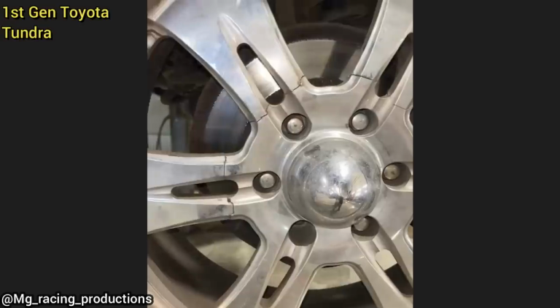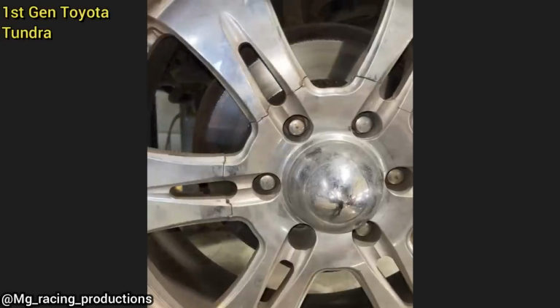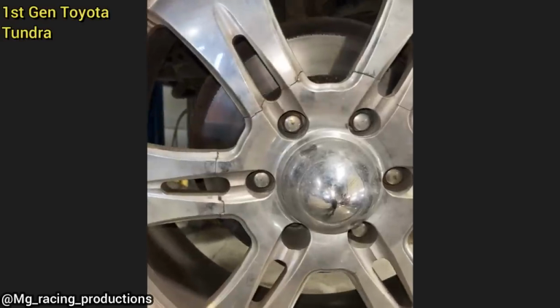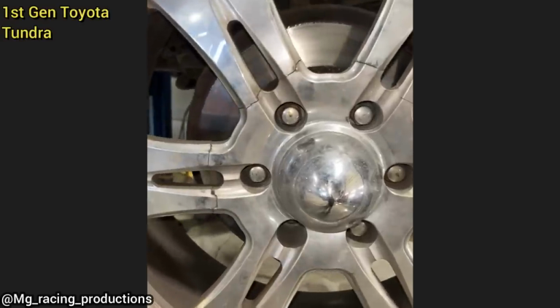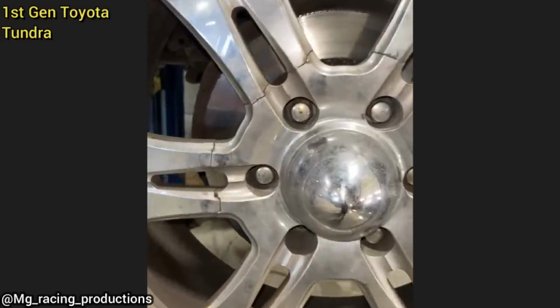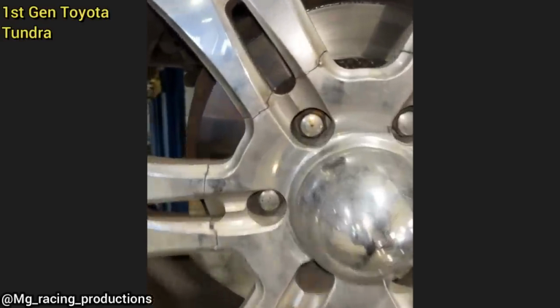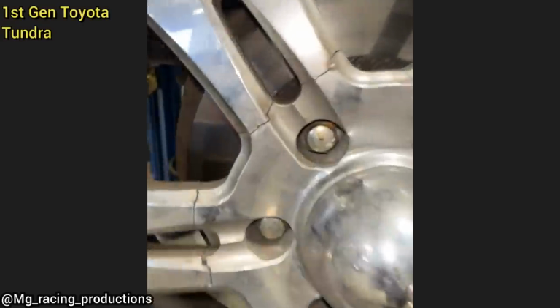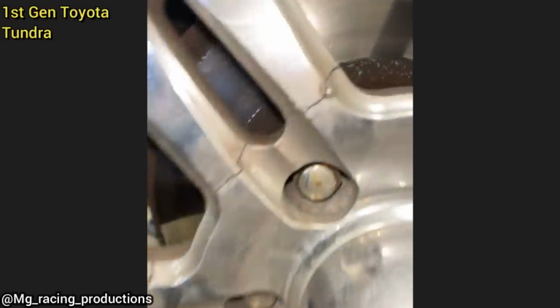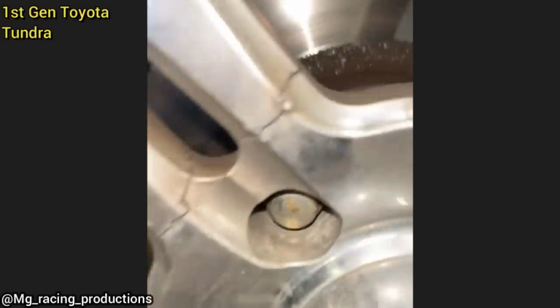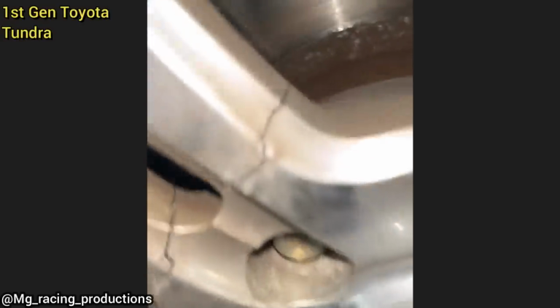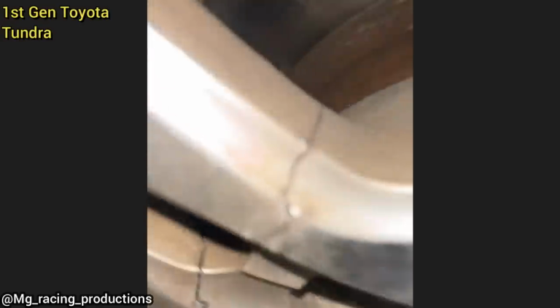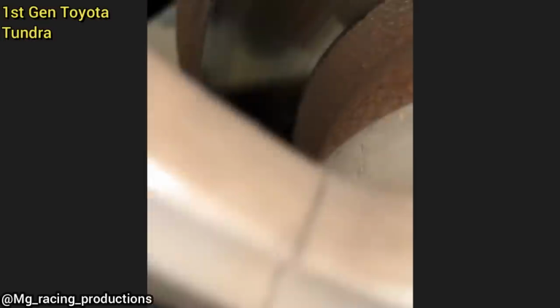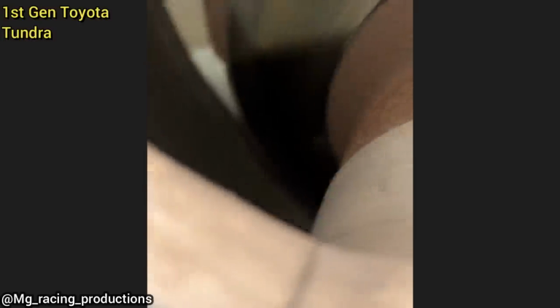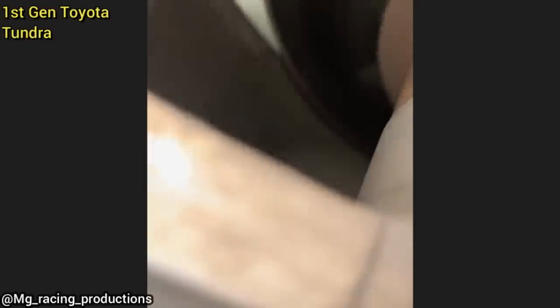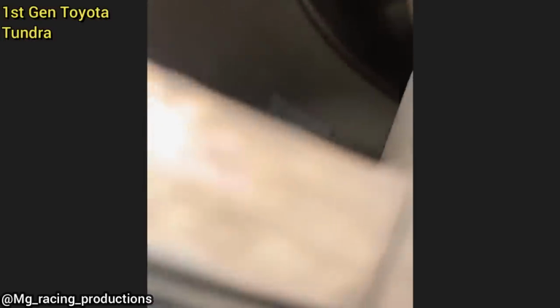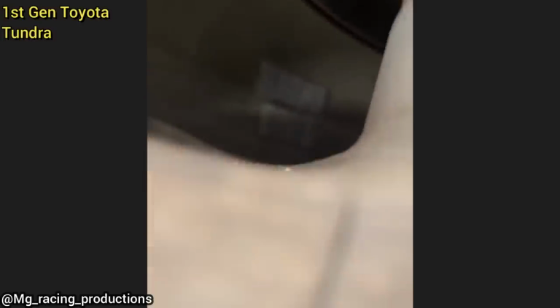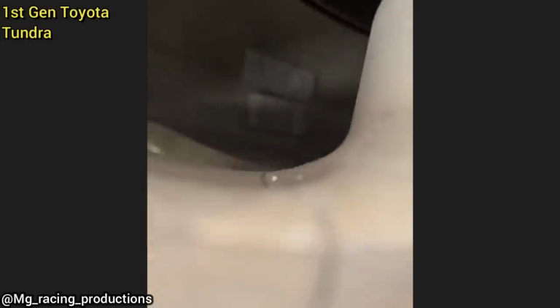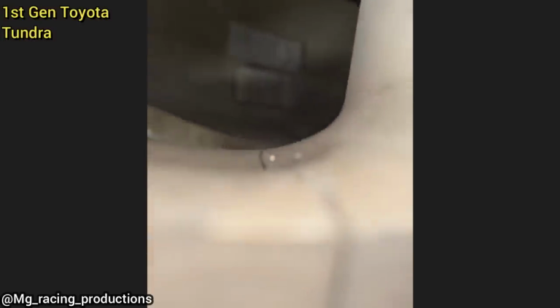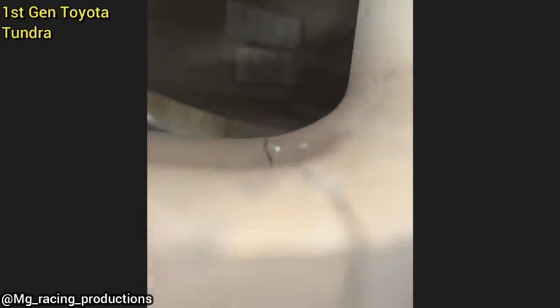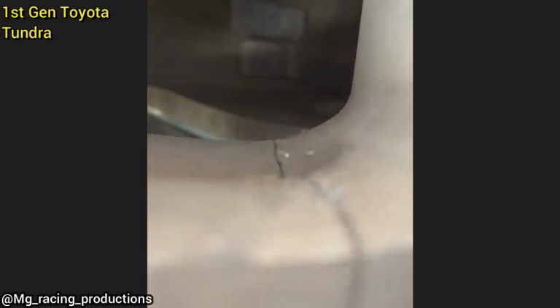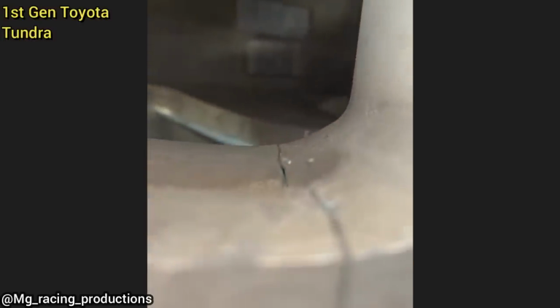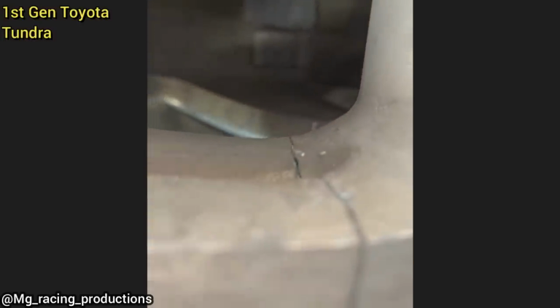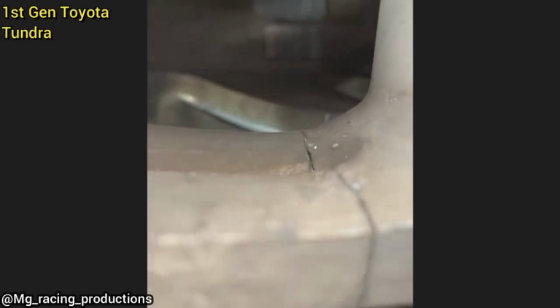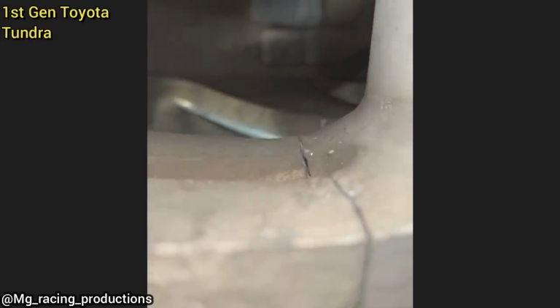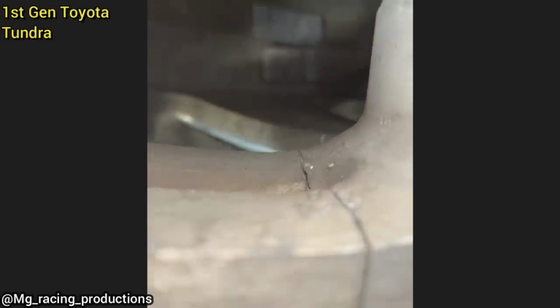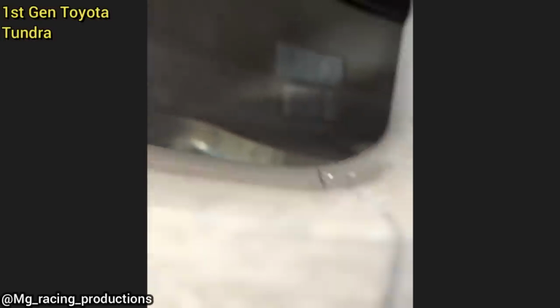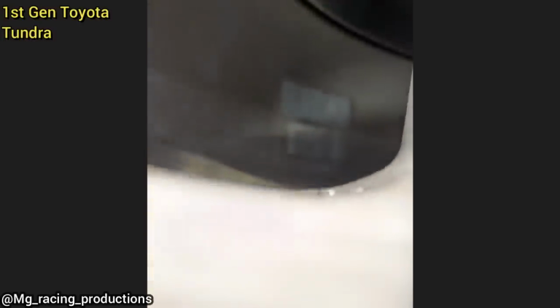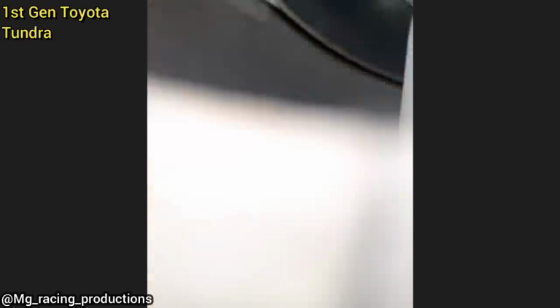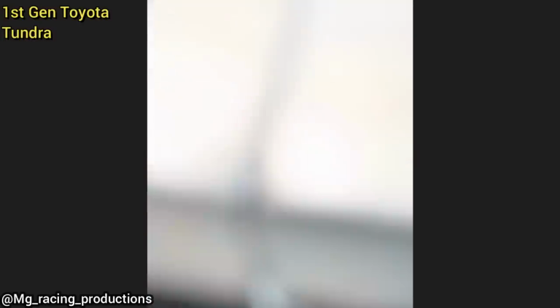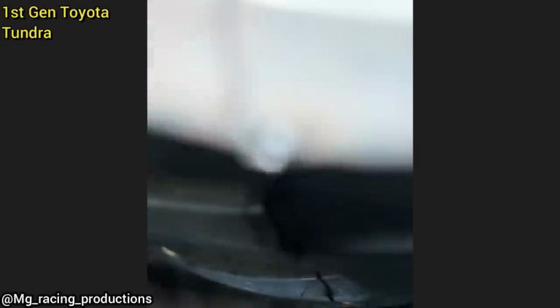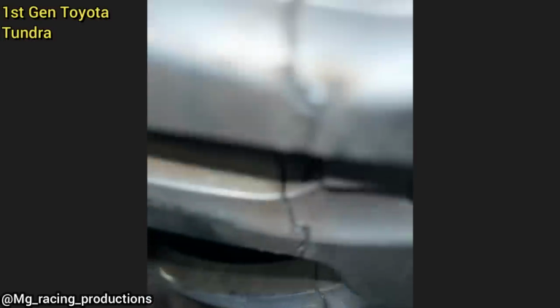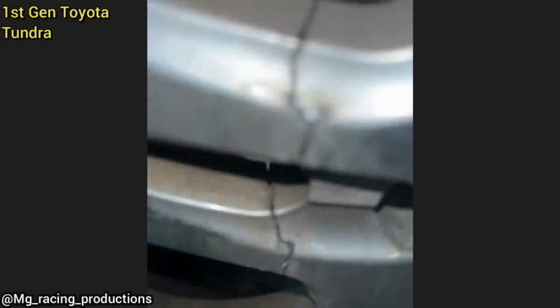When this vehicle came in for an oil change, the technician noticed all of these cracks in the wheel. The customer did not have the correct size spare tire to install and only wanted their oil changed.